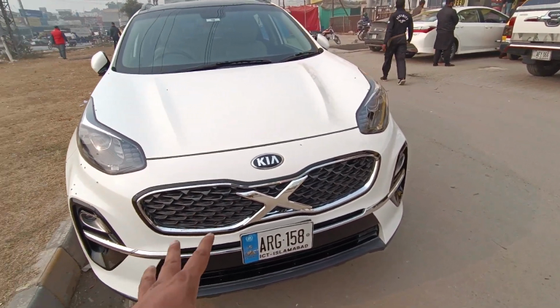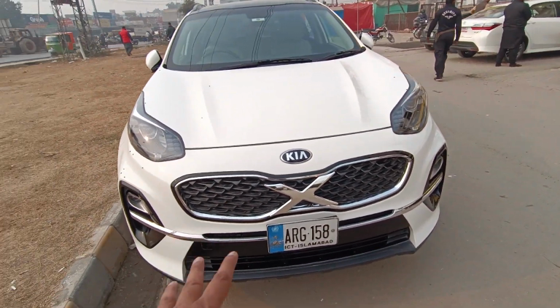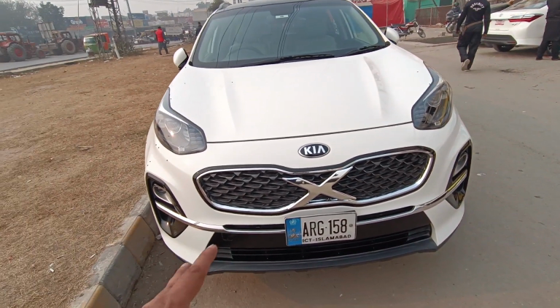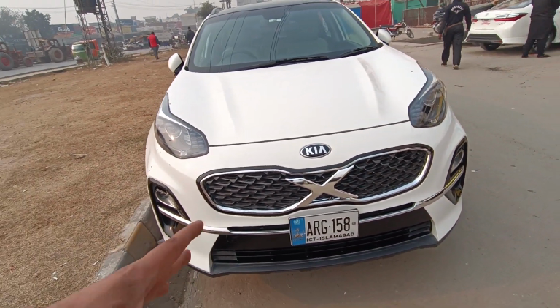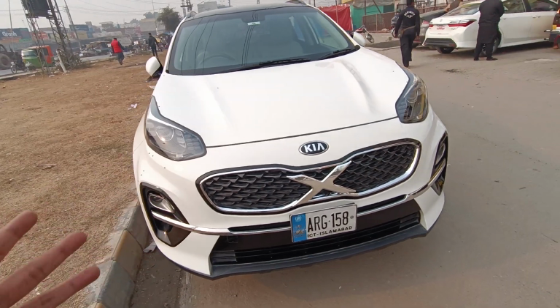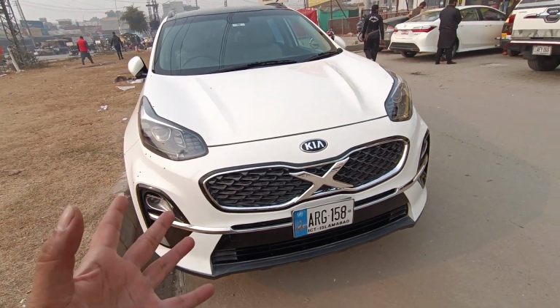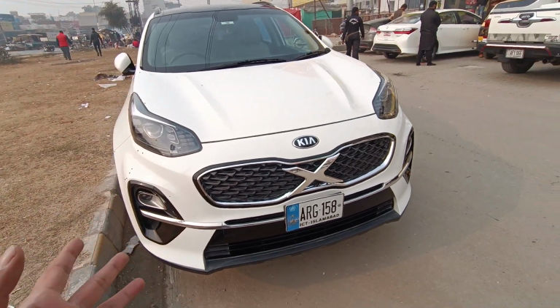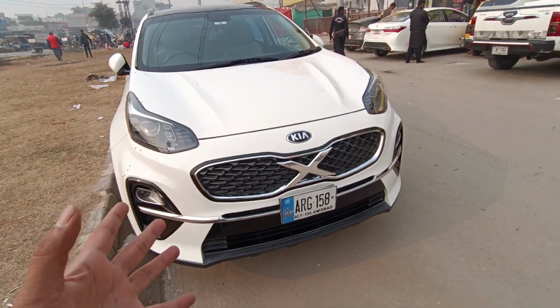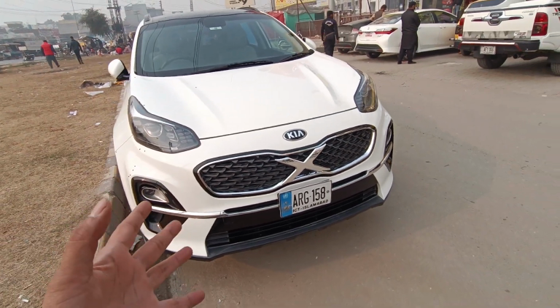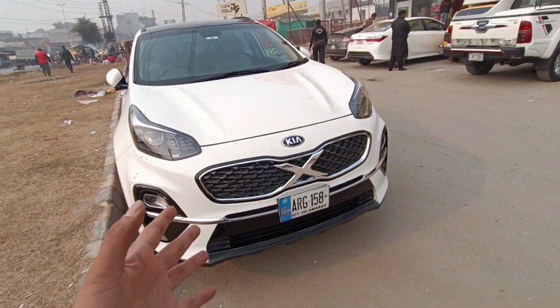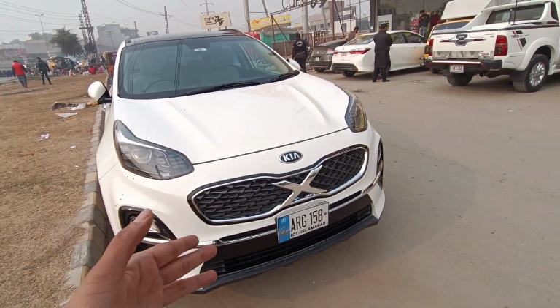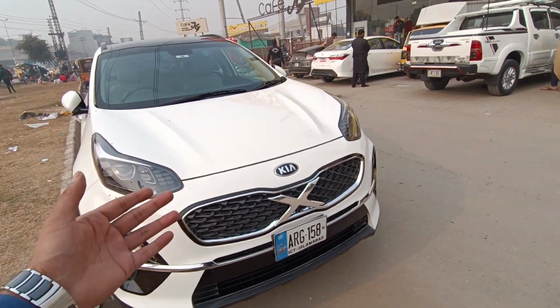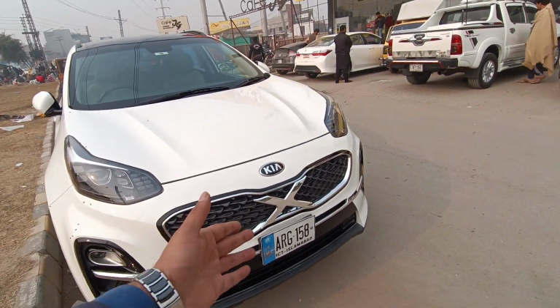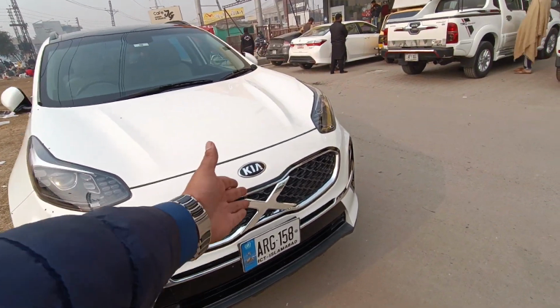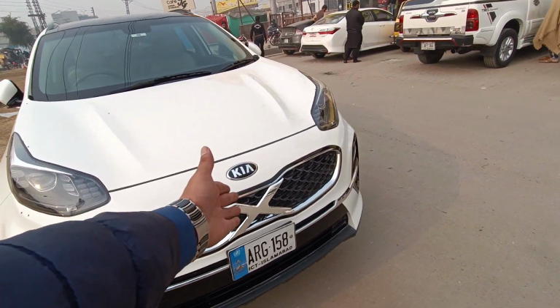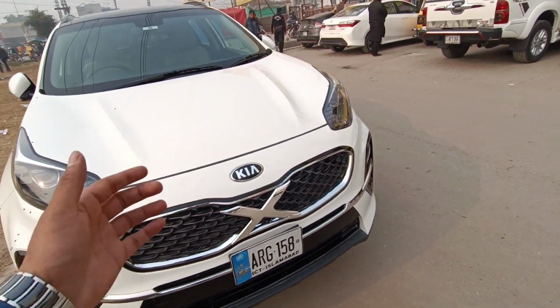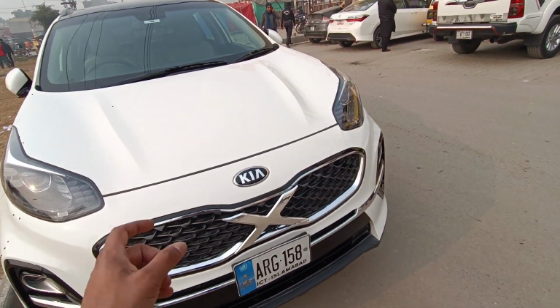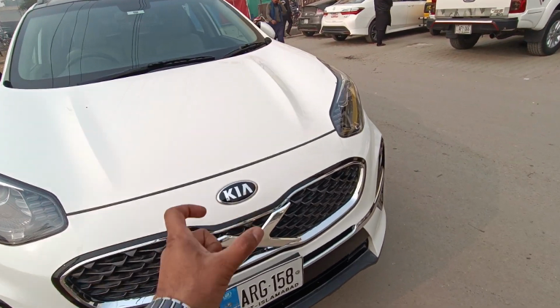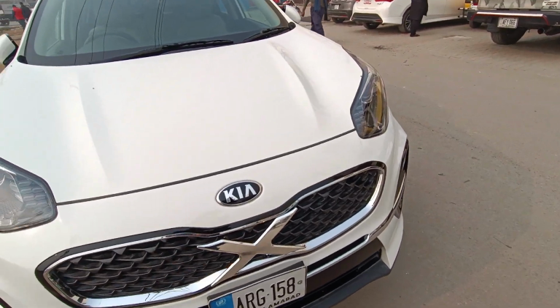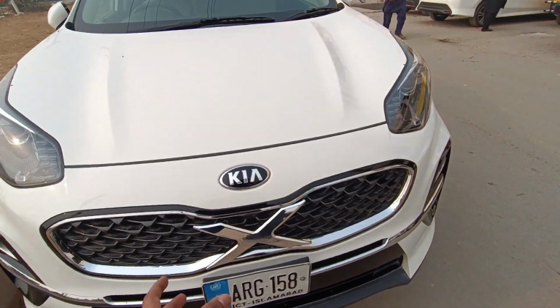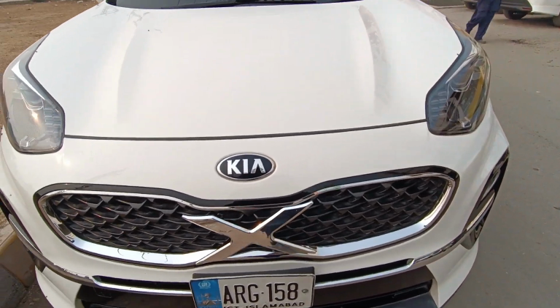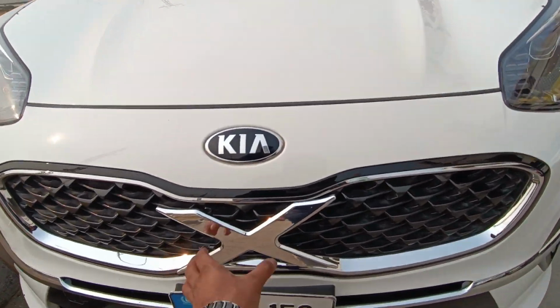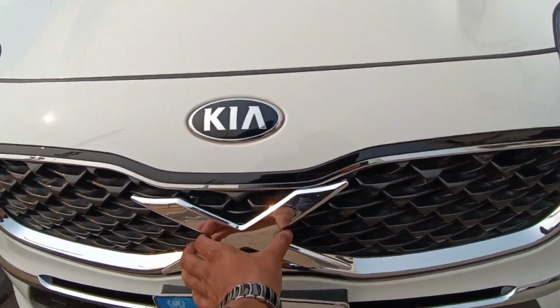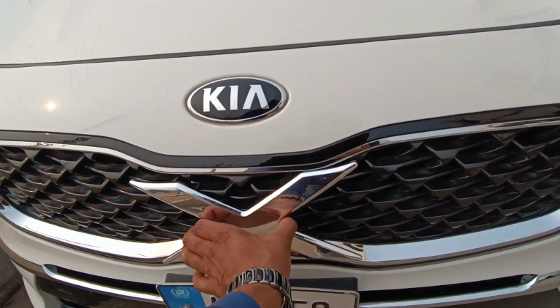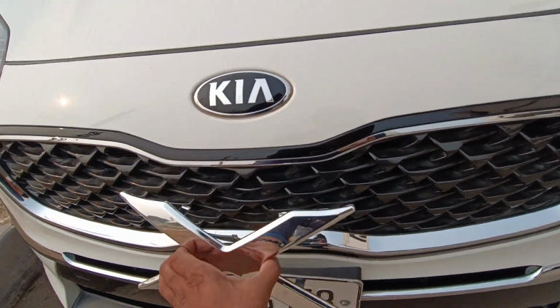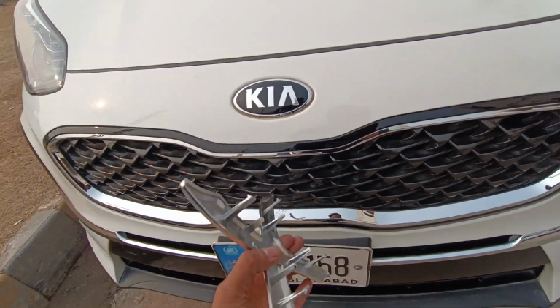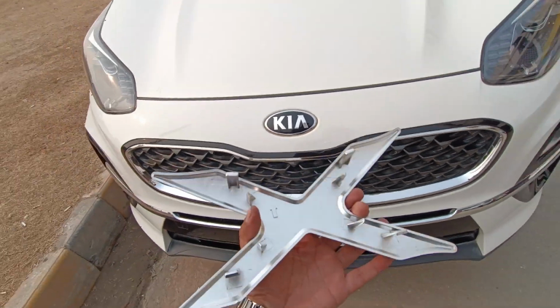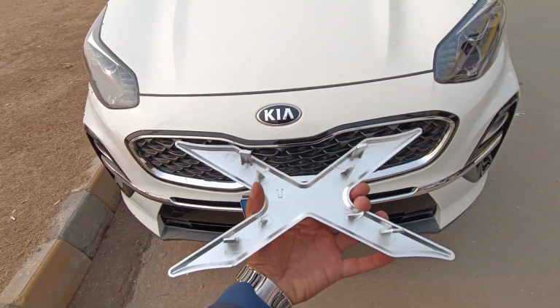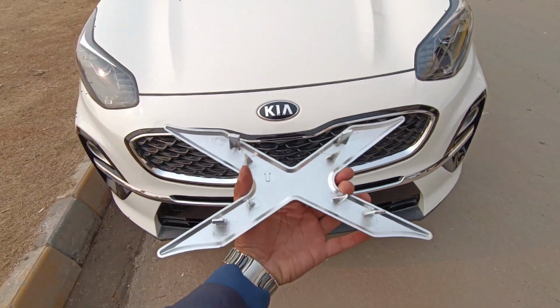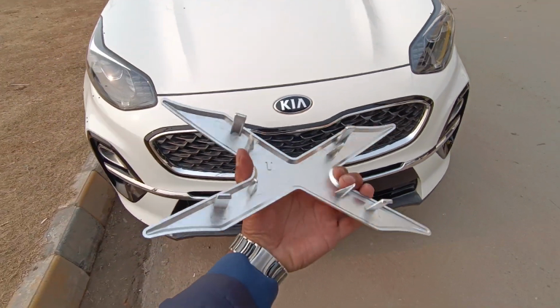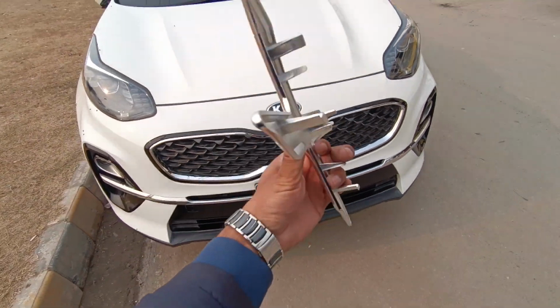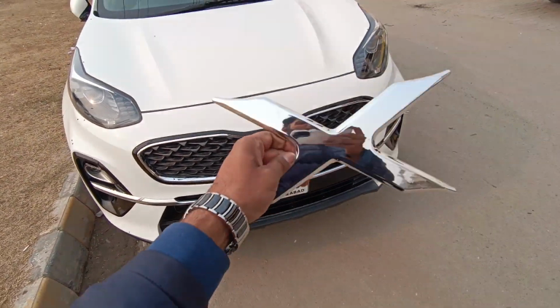This is the KX5. You put it on the X-Style logo — this looks more beautiful. This is a simple chrome logo.